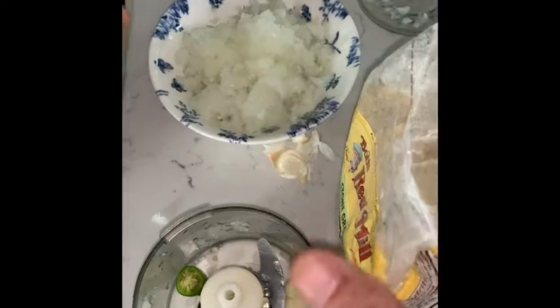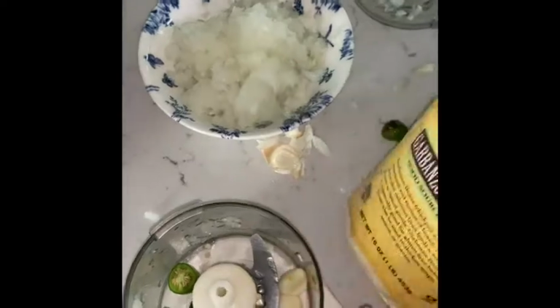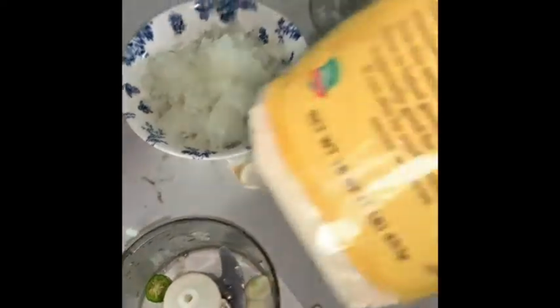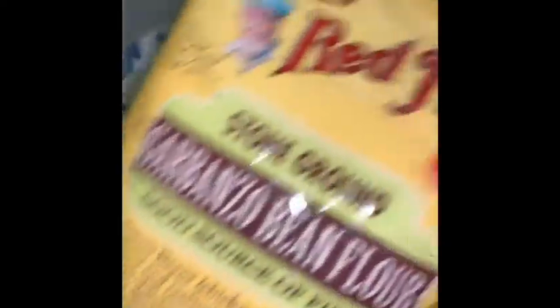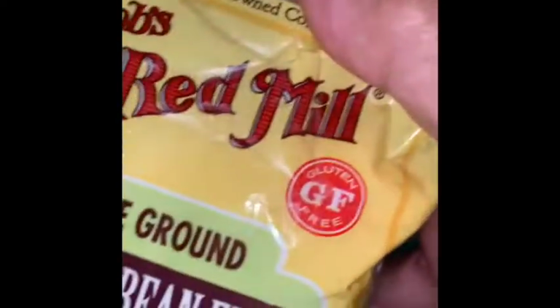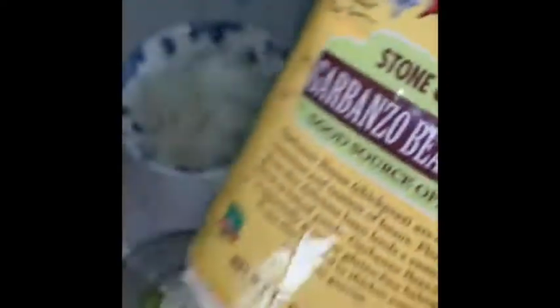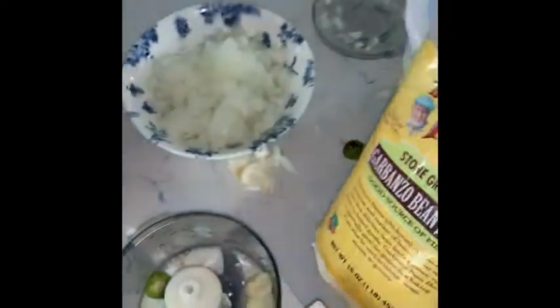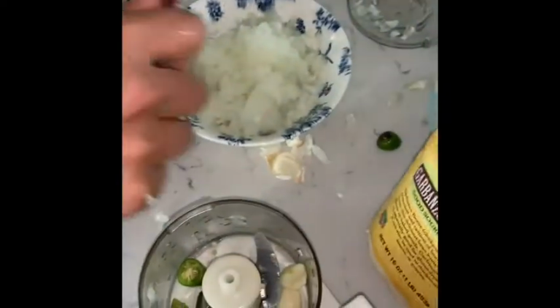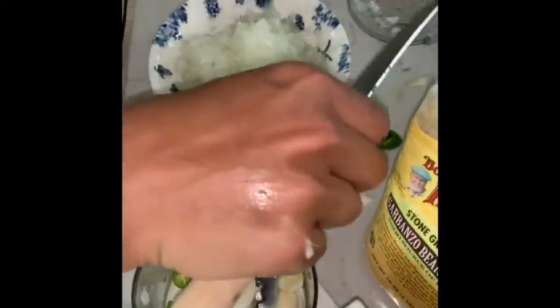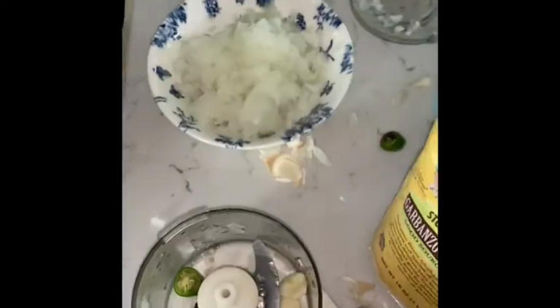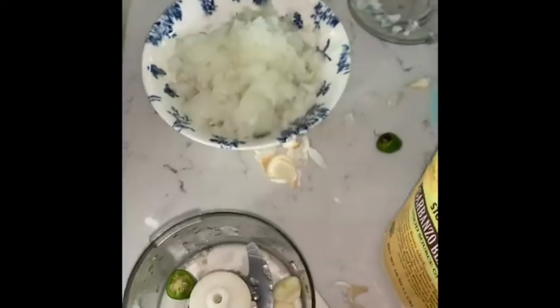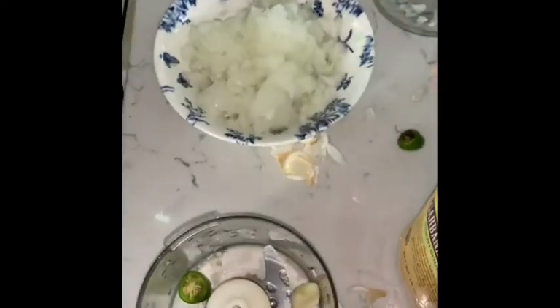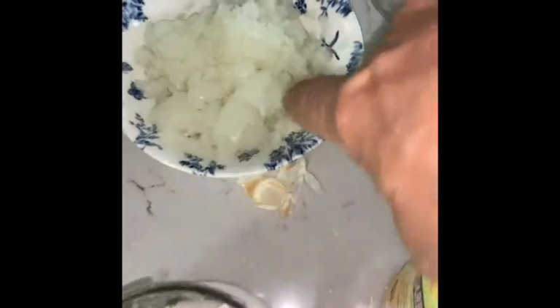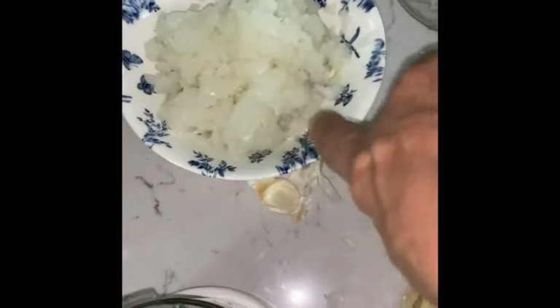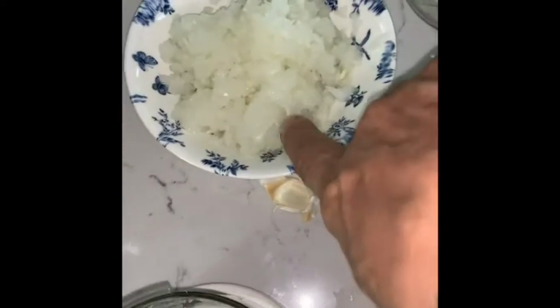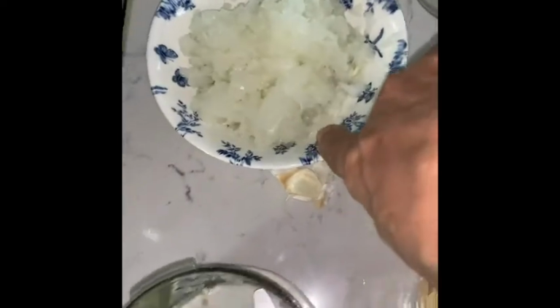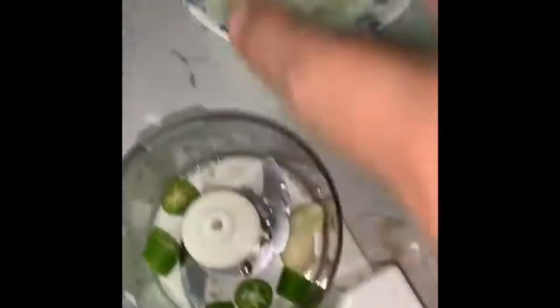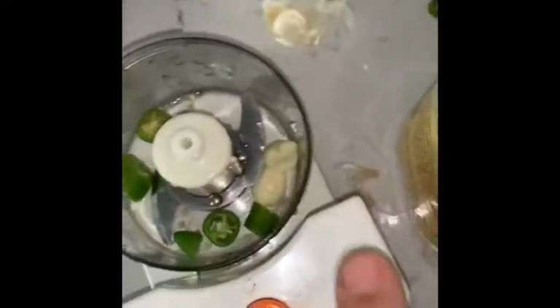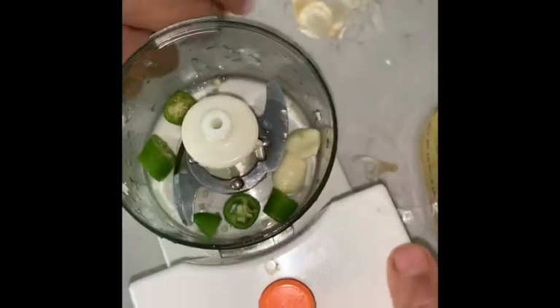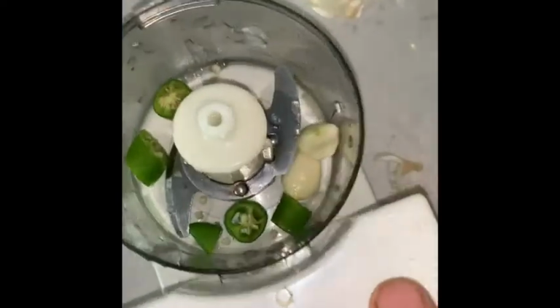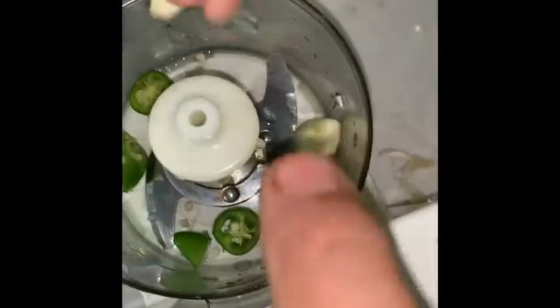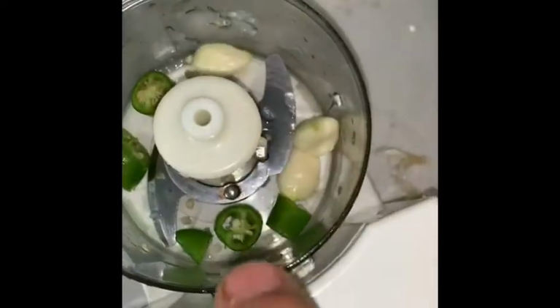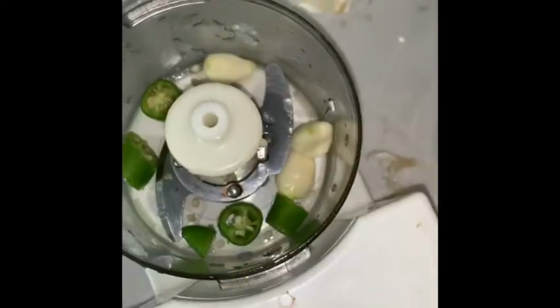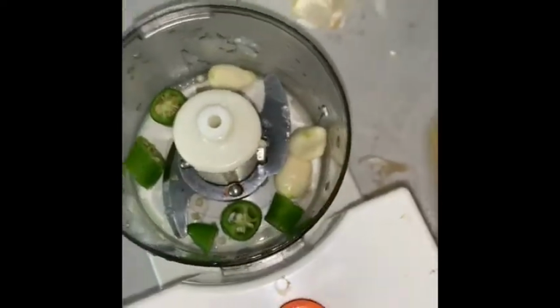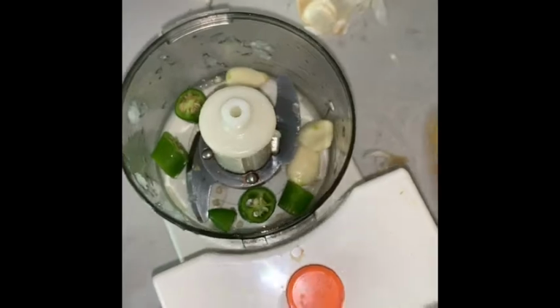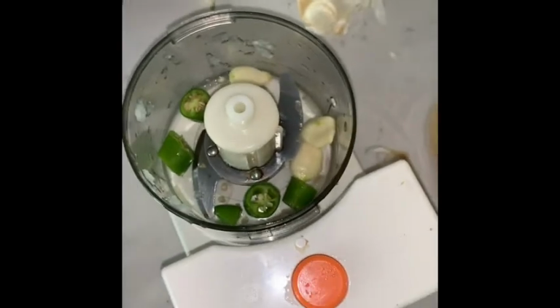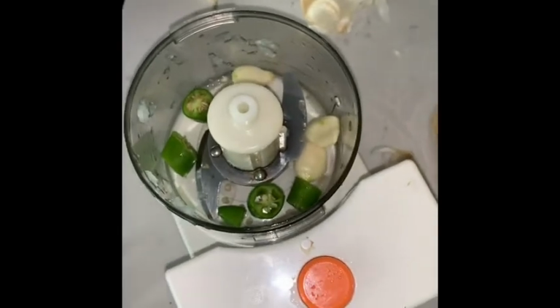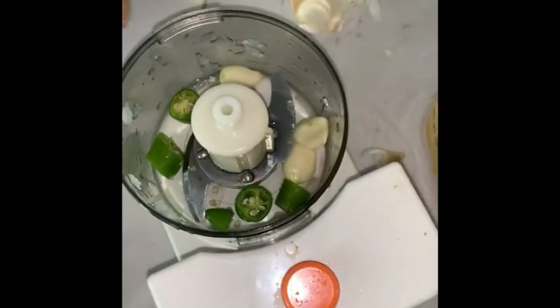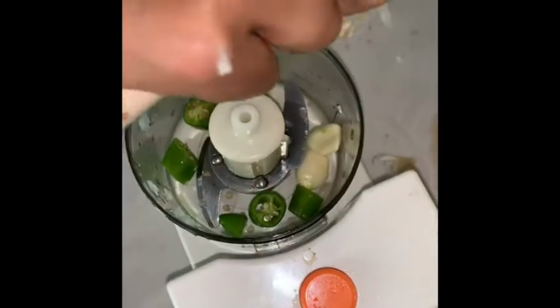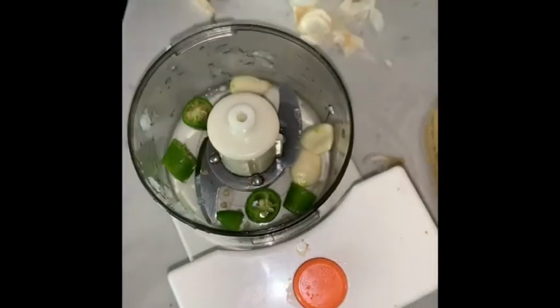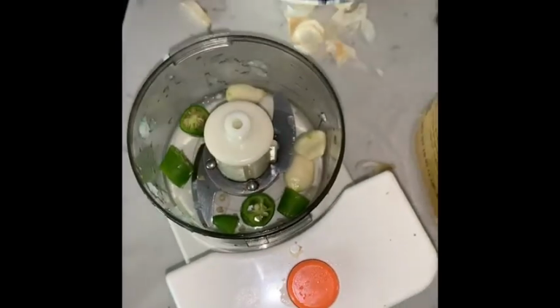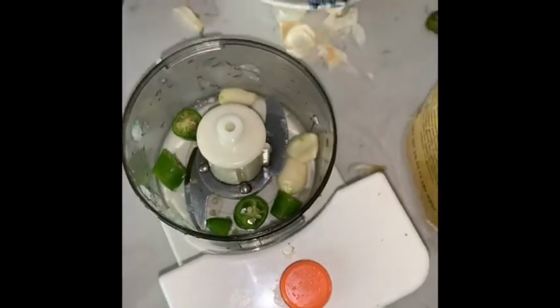We're going to make a recipe with chickpeas, flour, and onion — we grind it. And now we're going to do garlic, jalapeño, and cilantro.